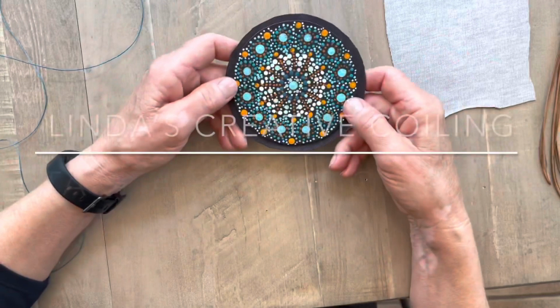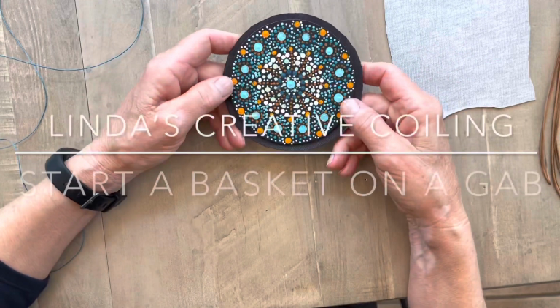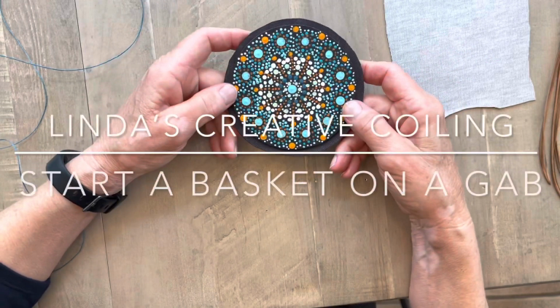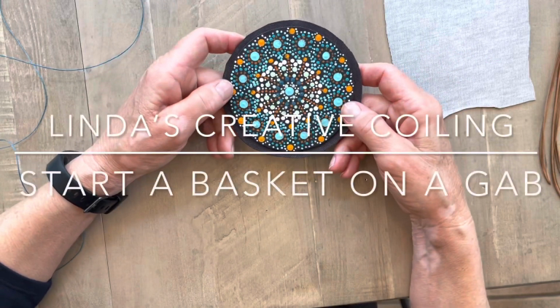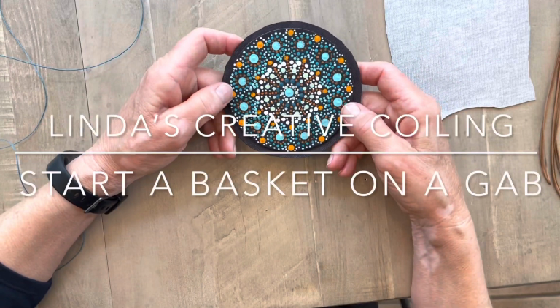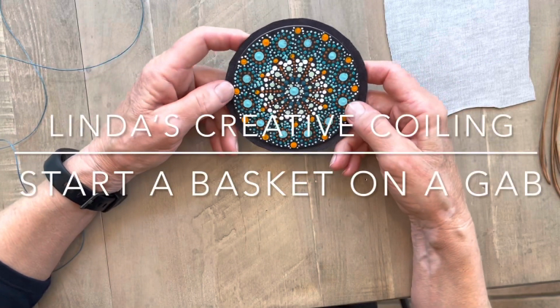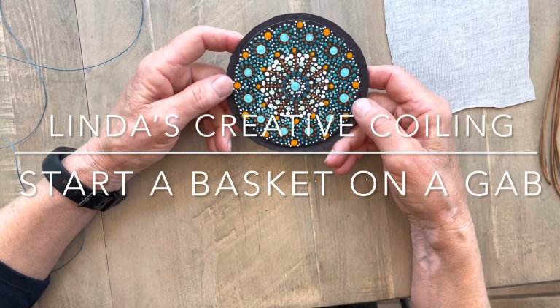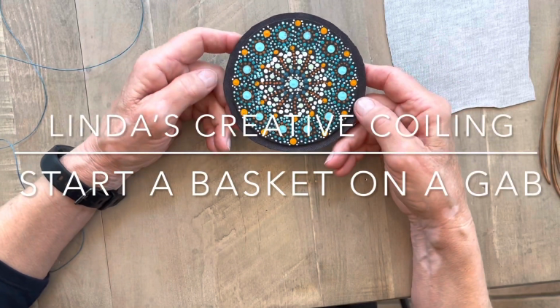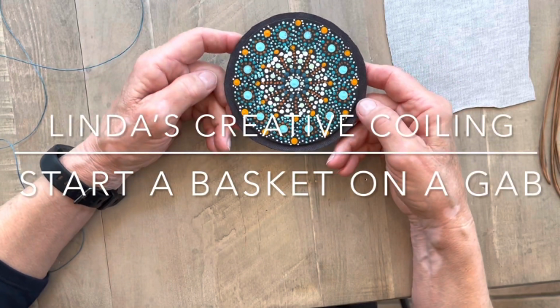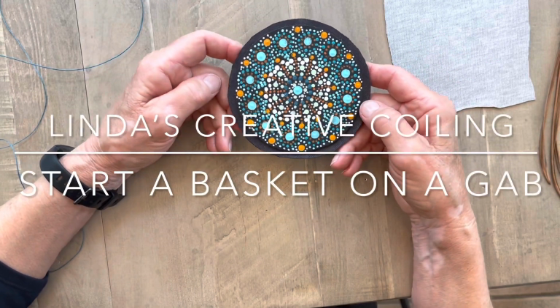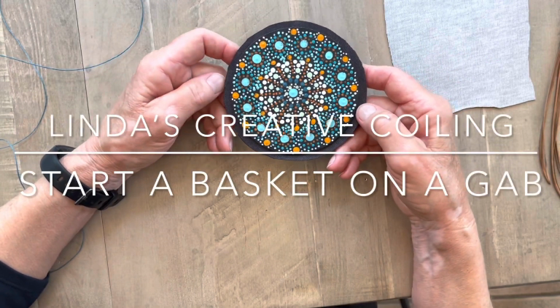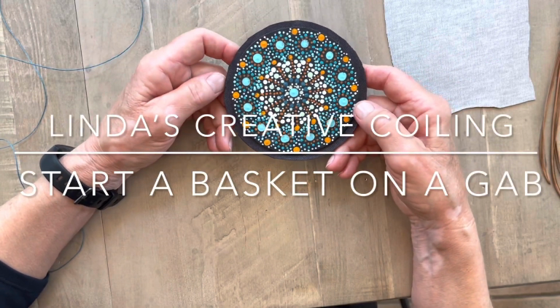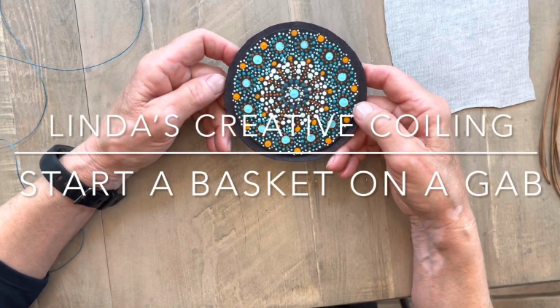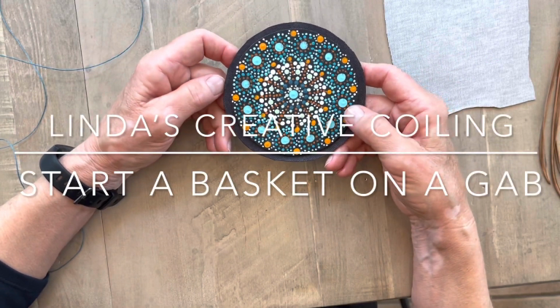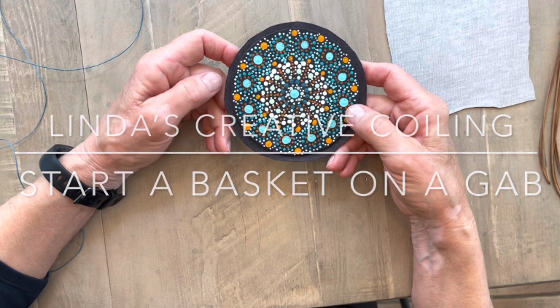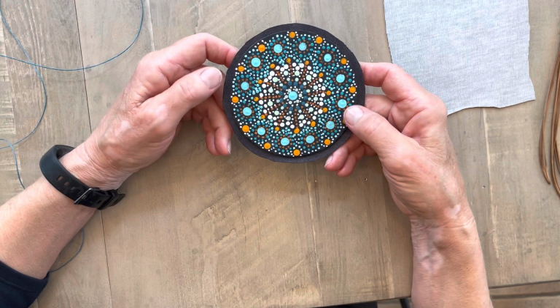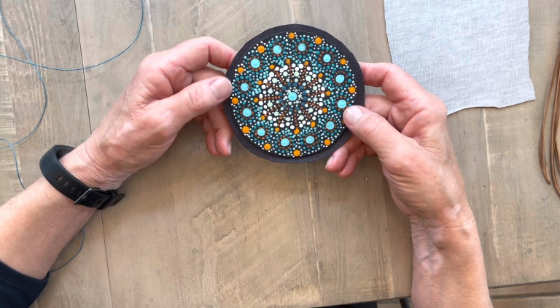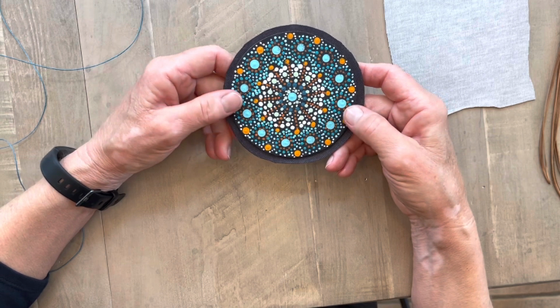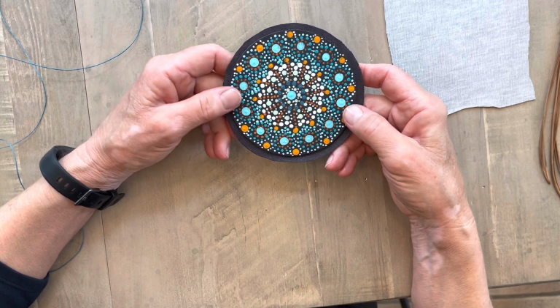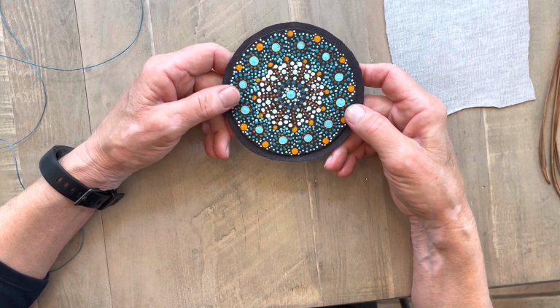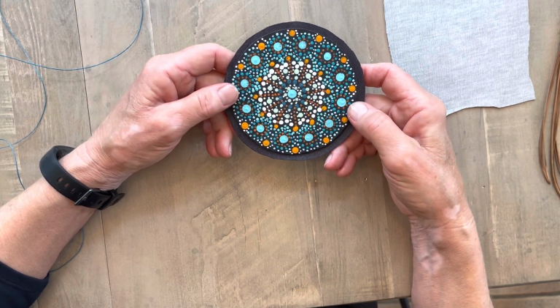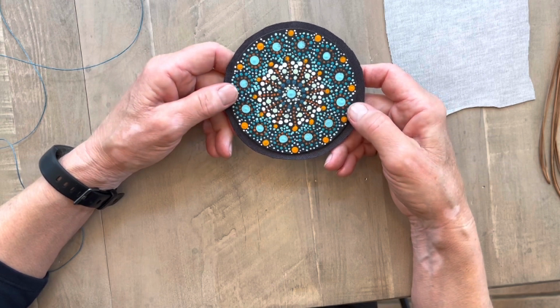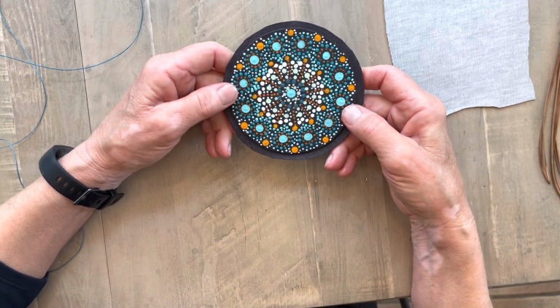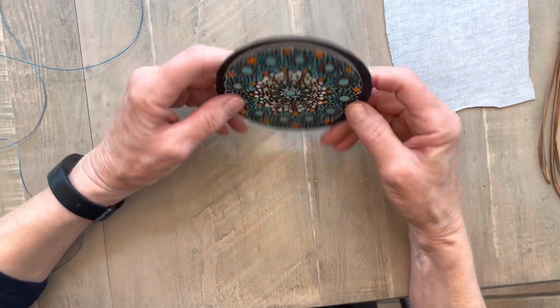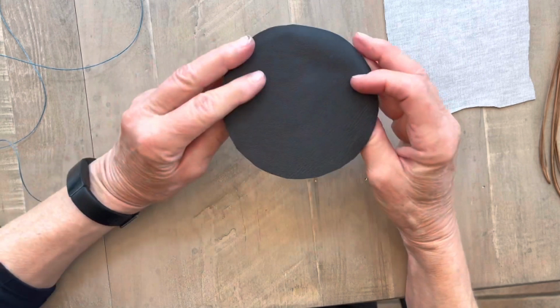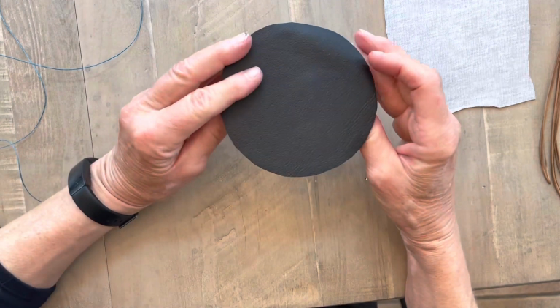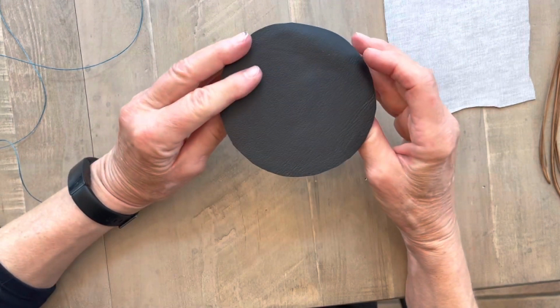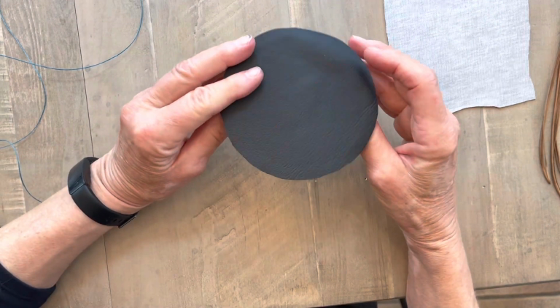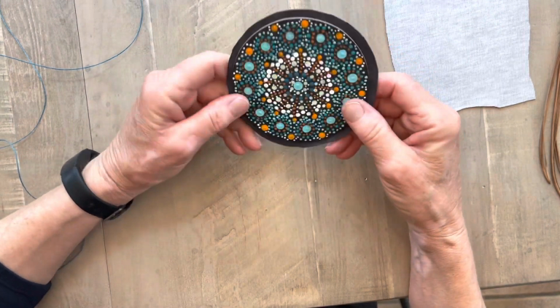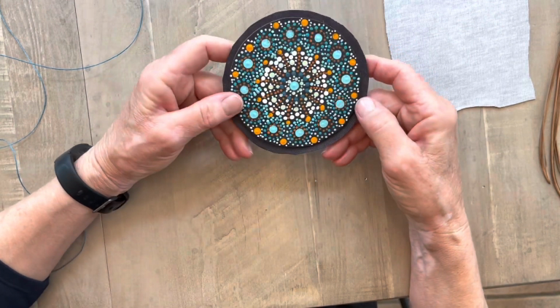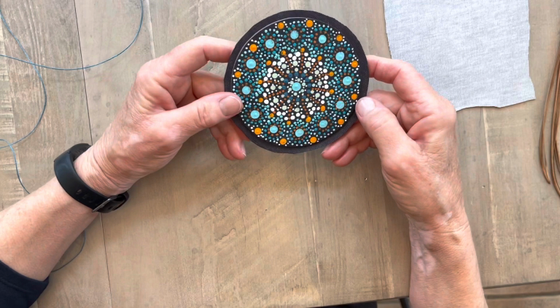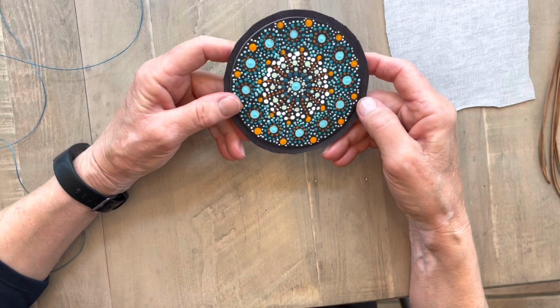Welcome to Linda's Creative Coiling. Today I'm showing how to start a basket on a GAB — that's my name for a Glued Adaptive Base.